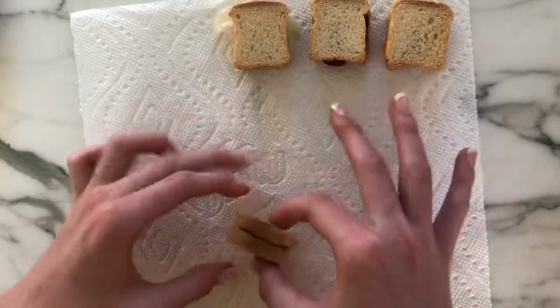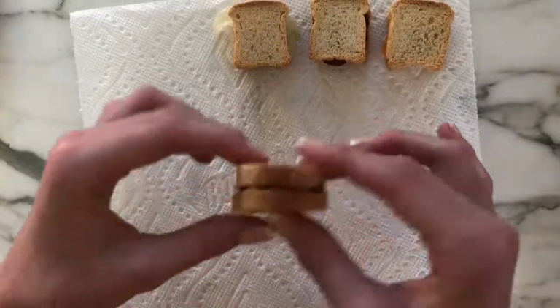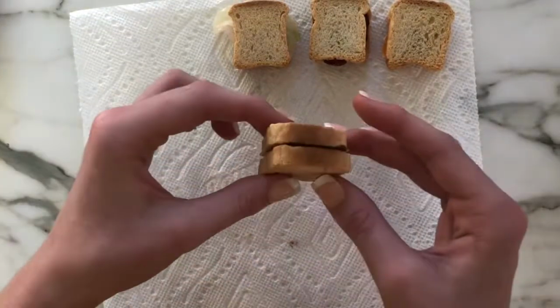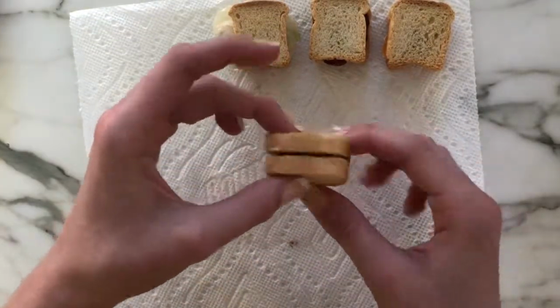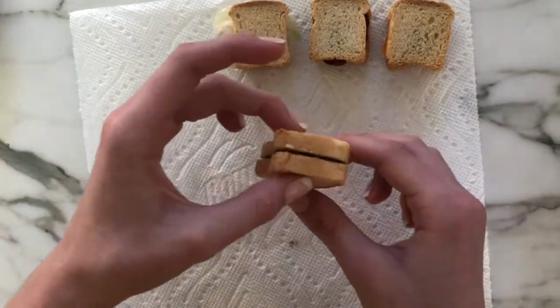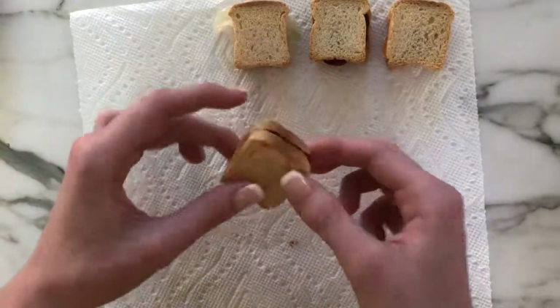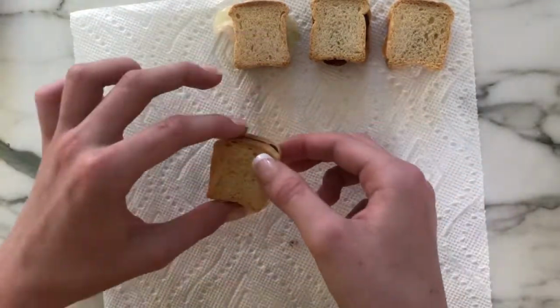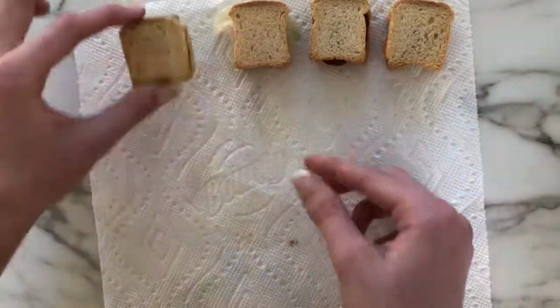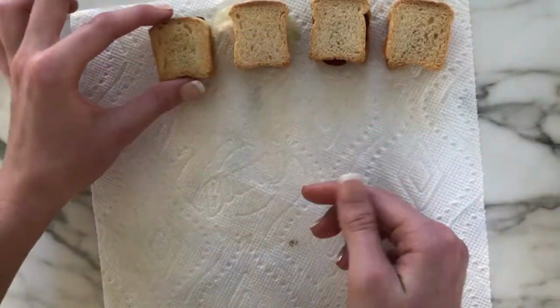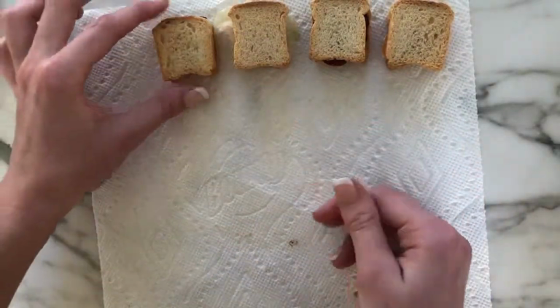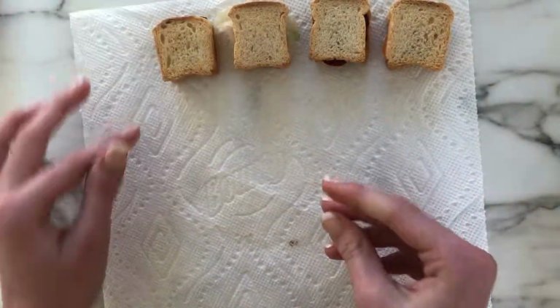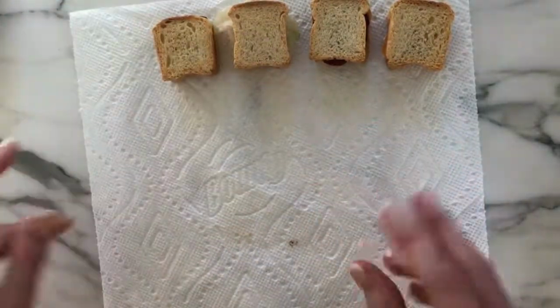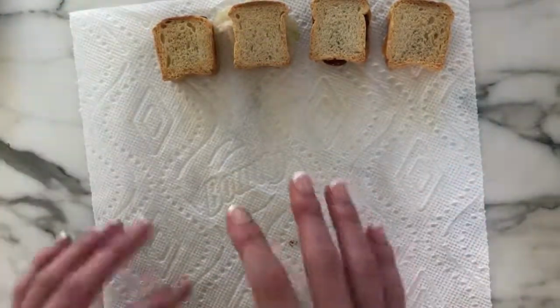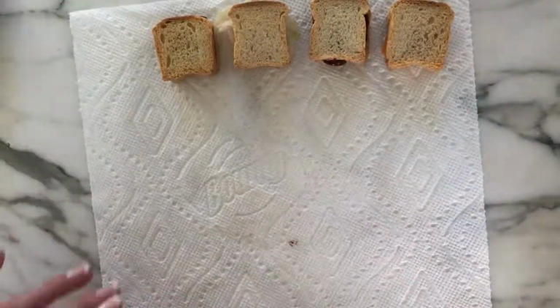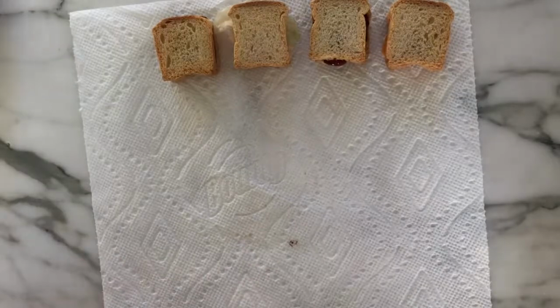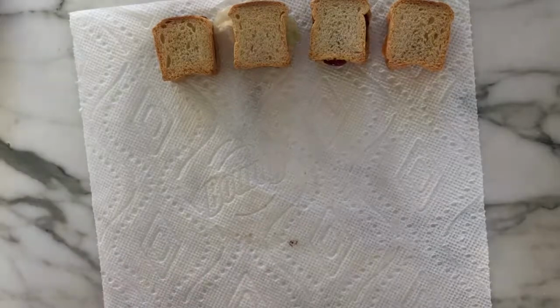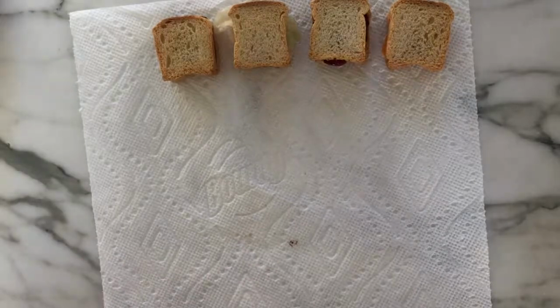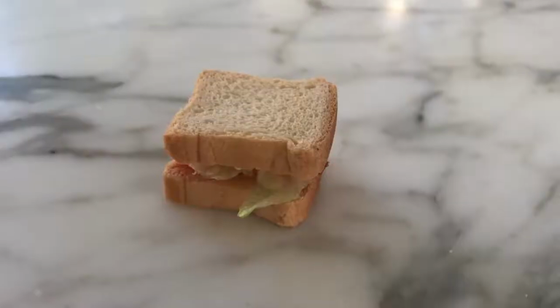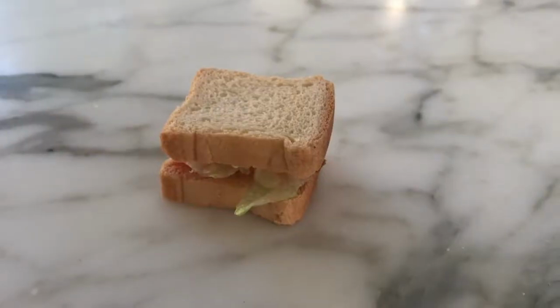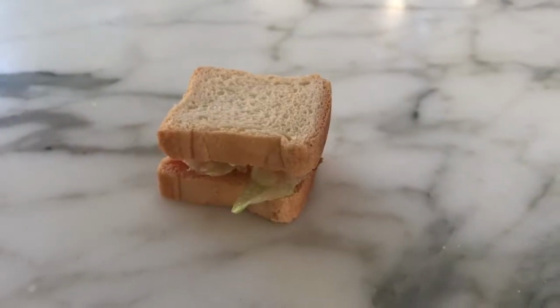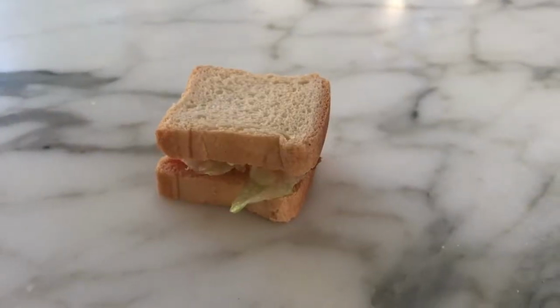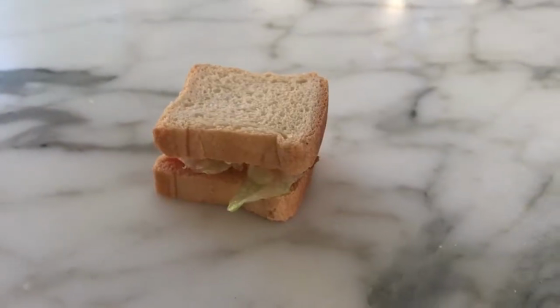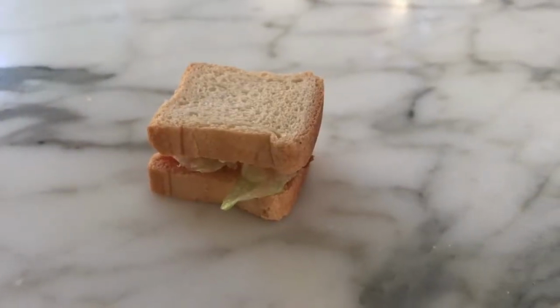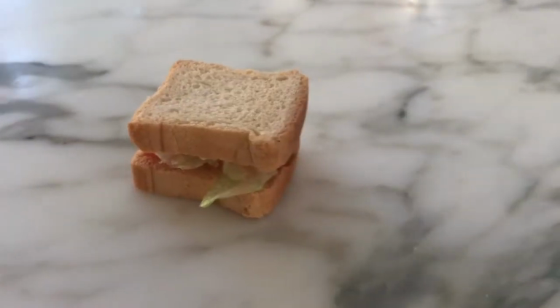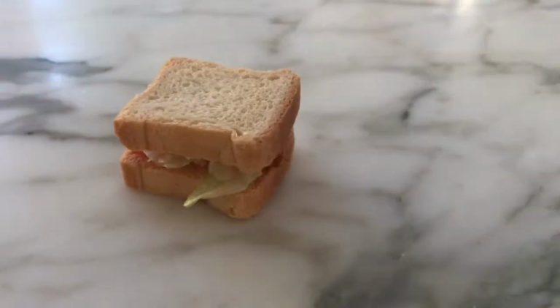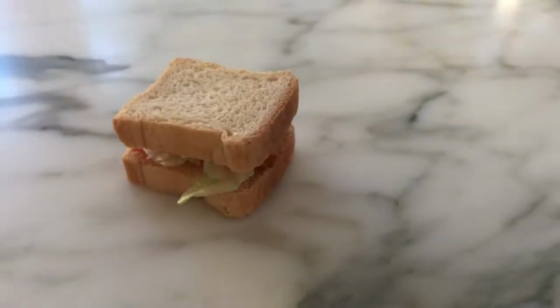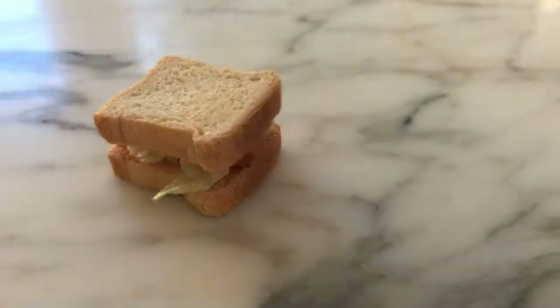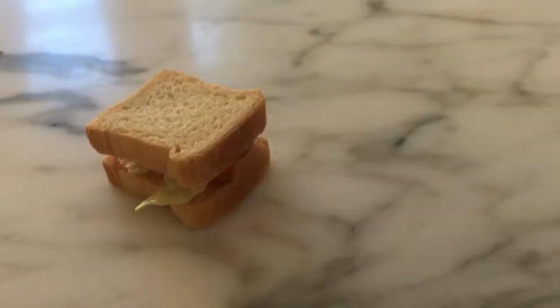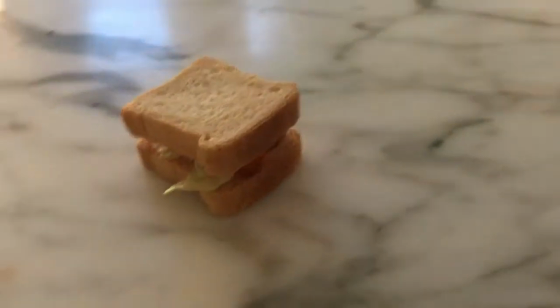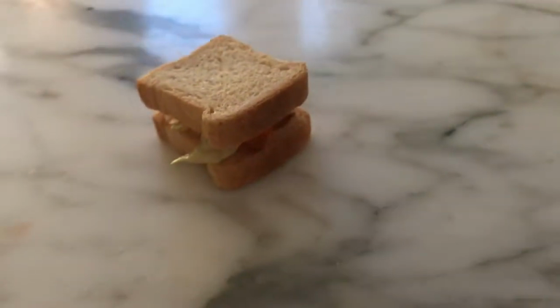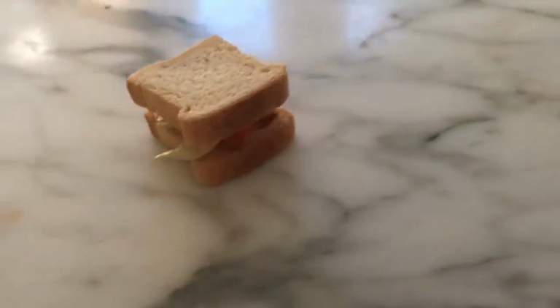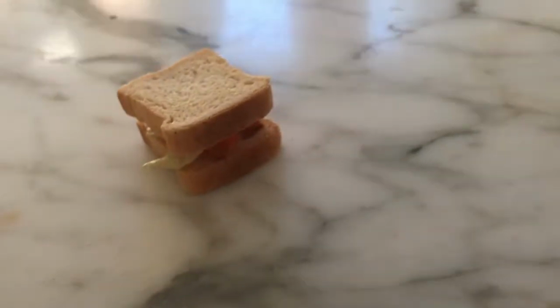And now my fourth one is finished! So yay, I have four cute little sandwiches. Thank you so much for watching, bye!